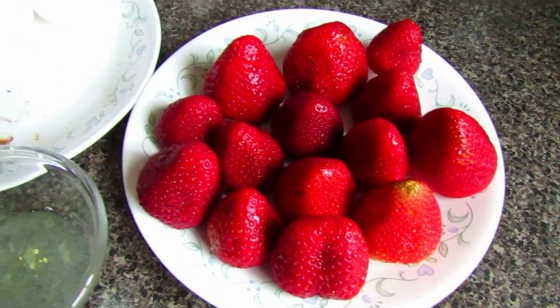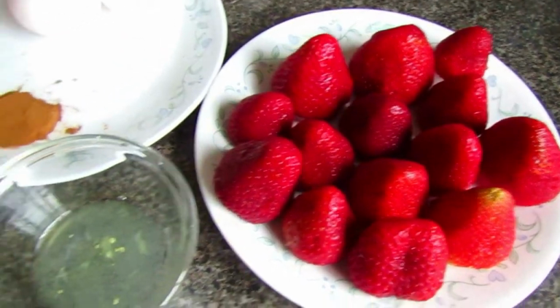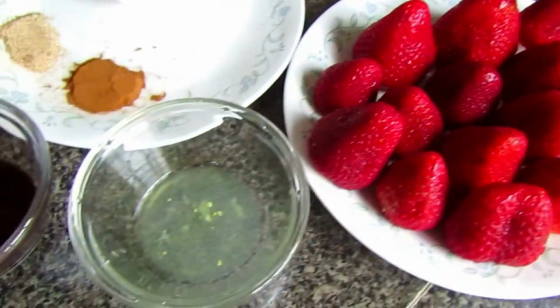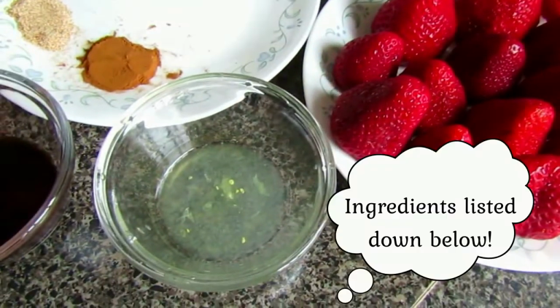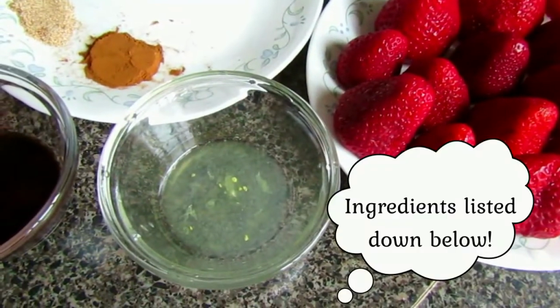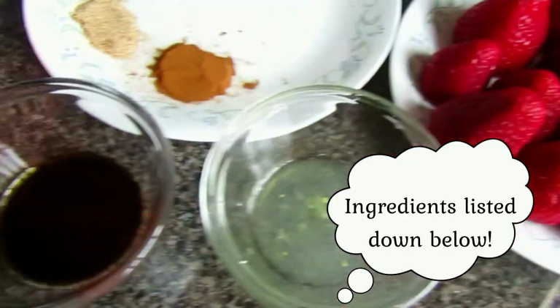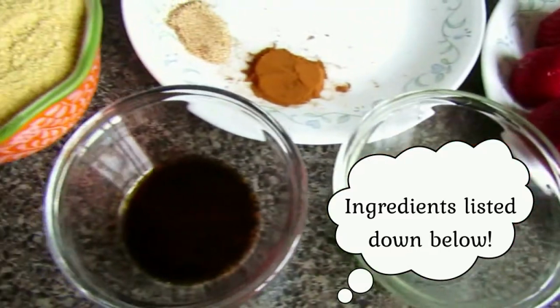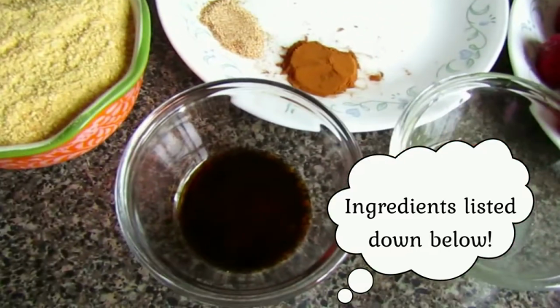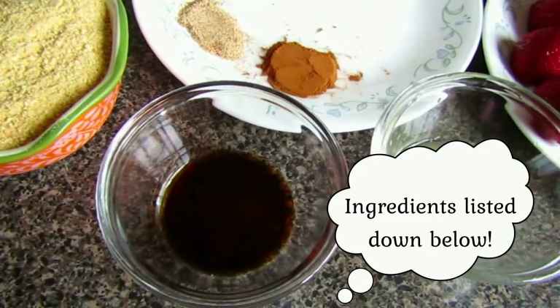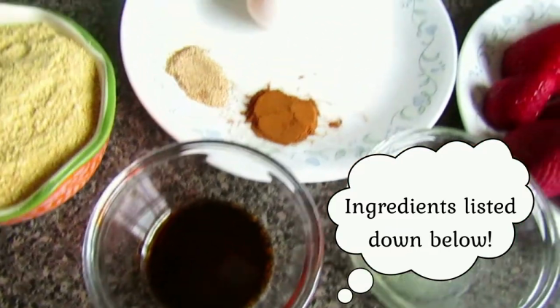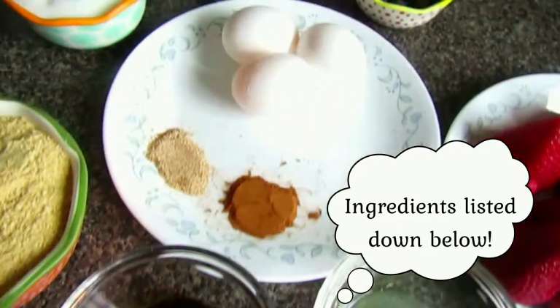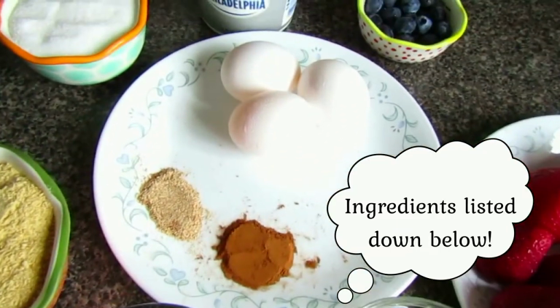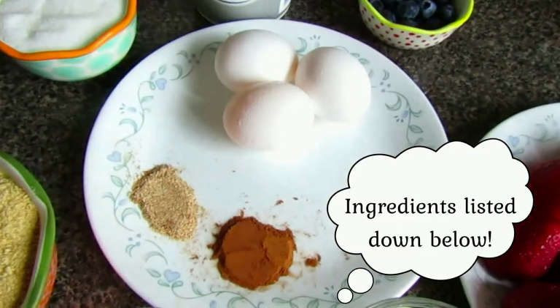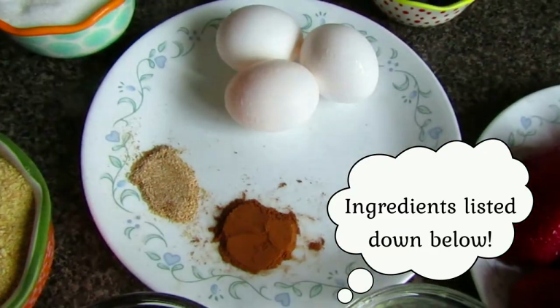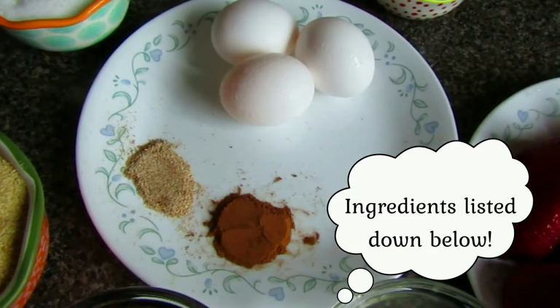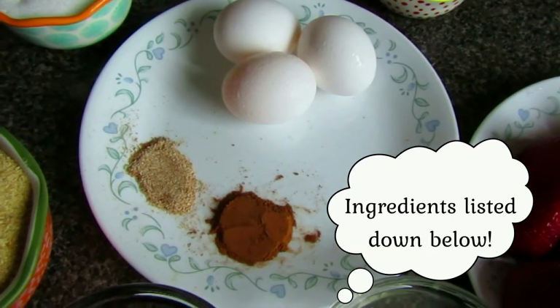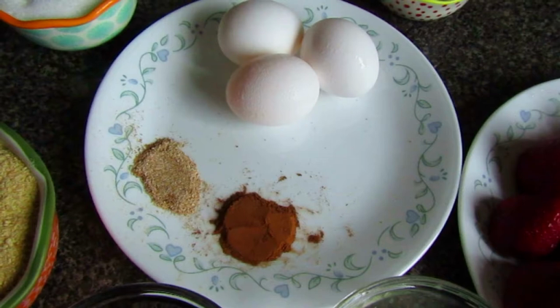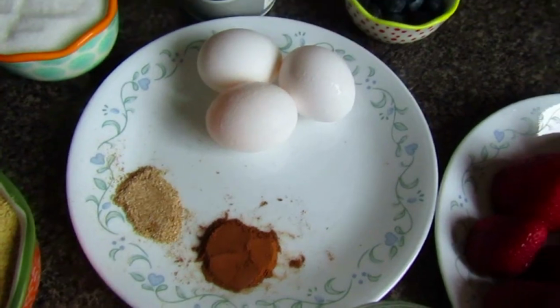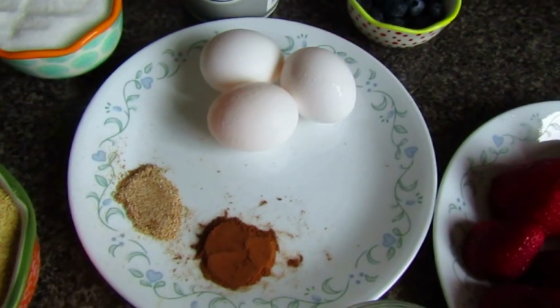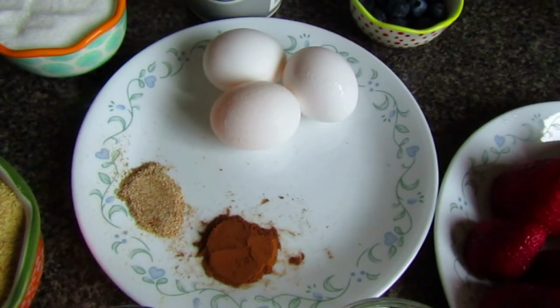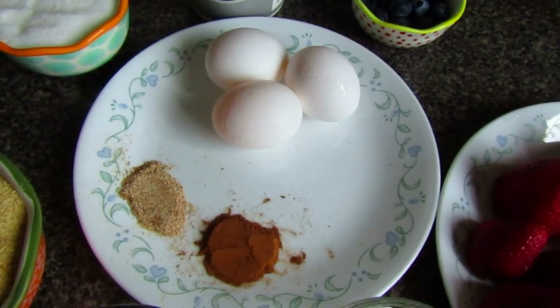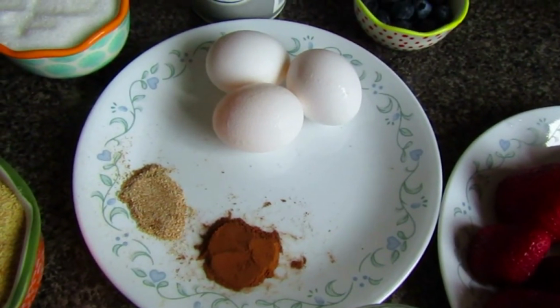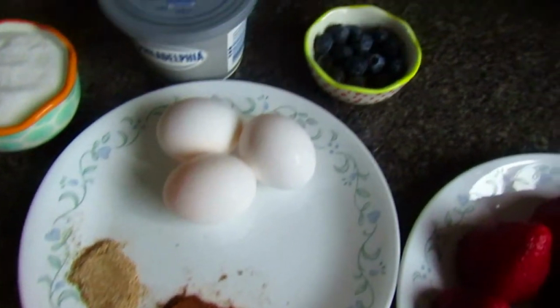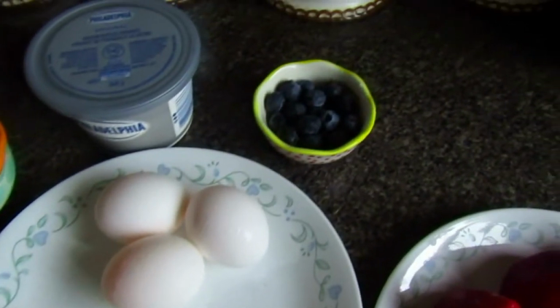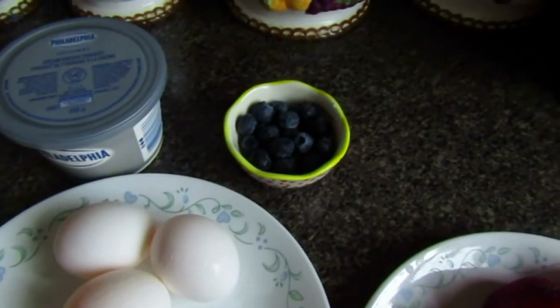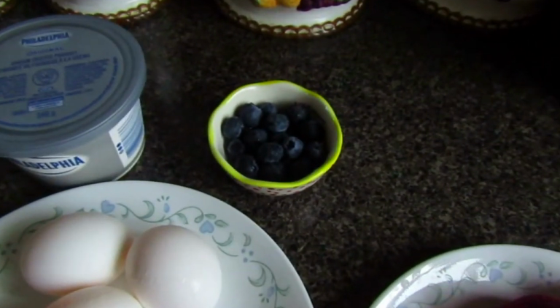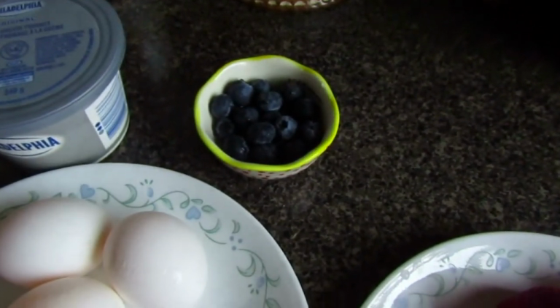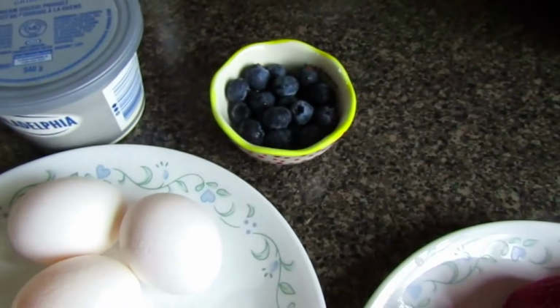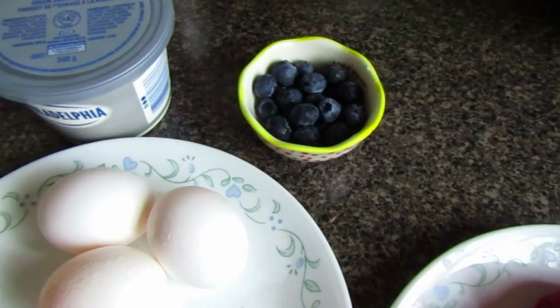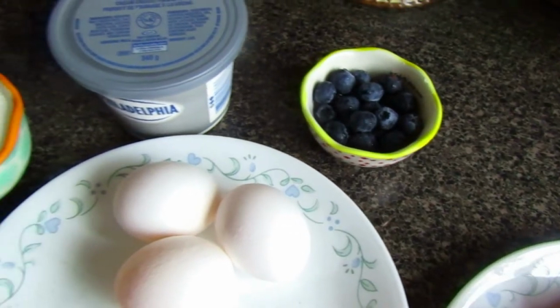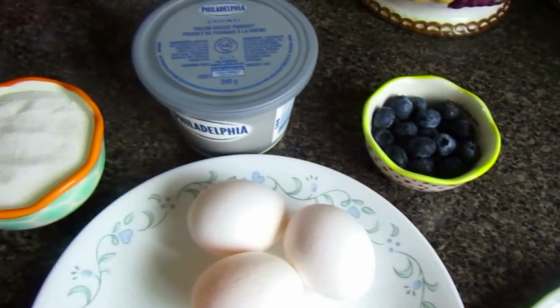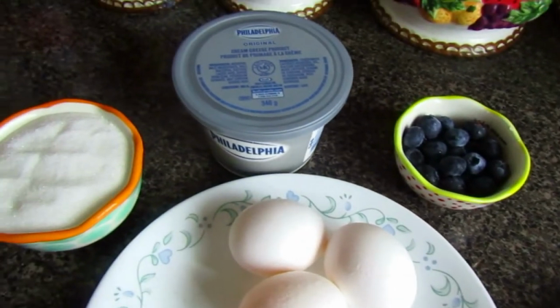These are the ingredients you'll need: some strawberries, half a teaspoon of lemon juice, two teaspoons of vanilla essence, one teaspoon of ground nutmeg, one teaspoon of ground cinnamon, three eggs, some blueberries, and one container of Philadelphia cream cheese.